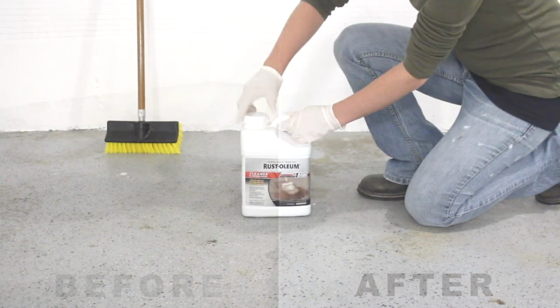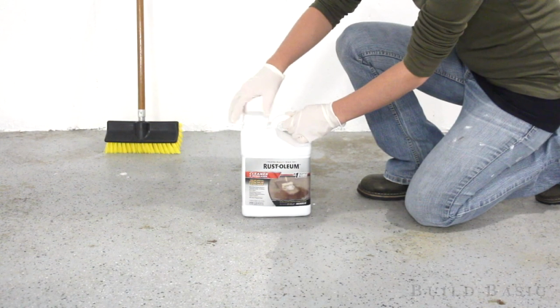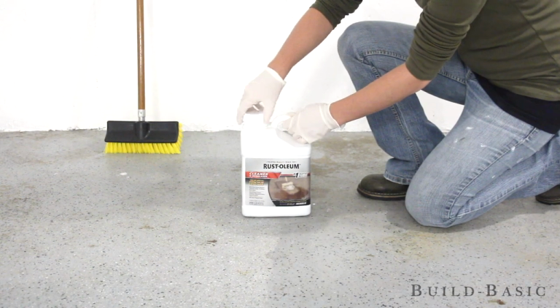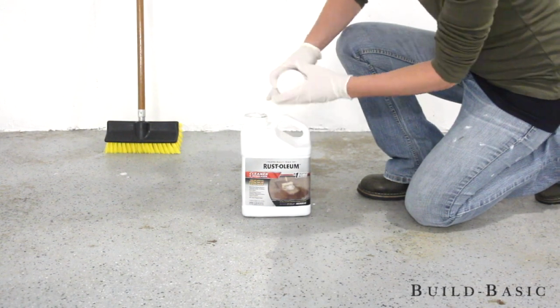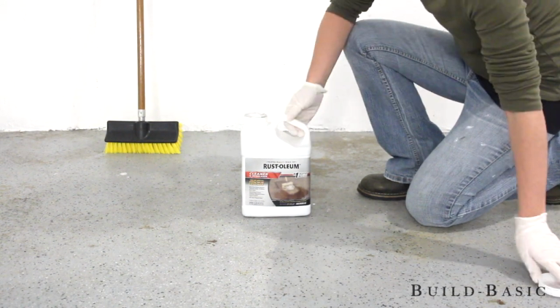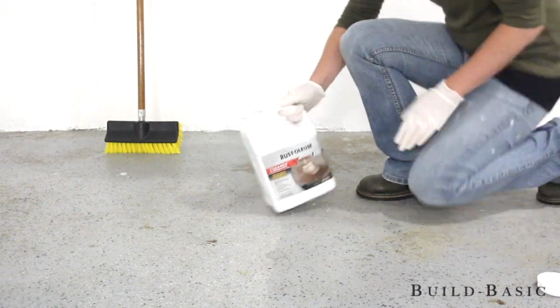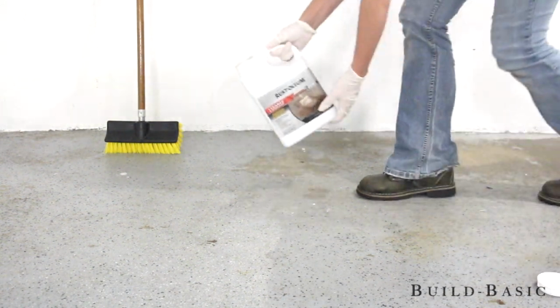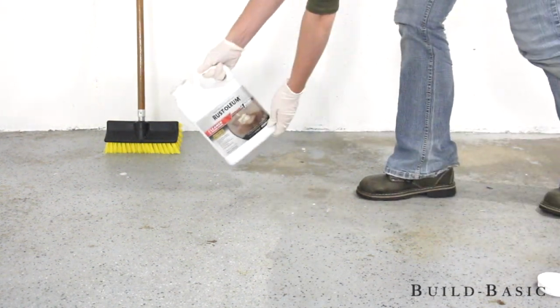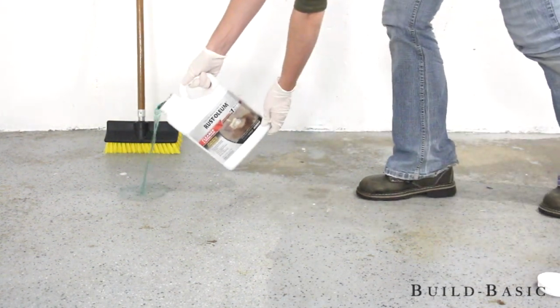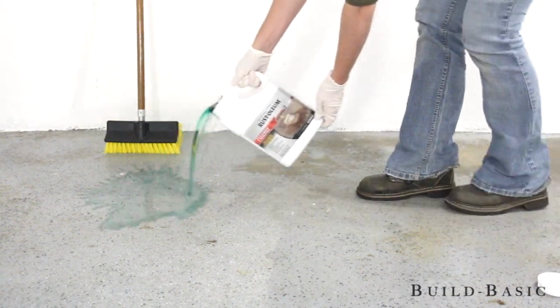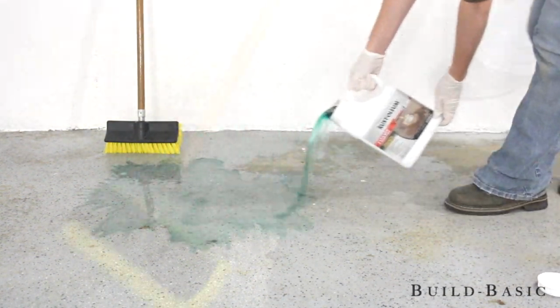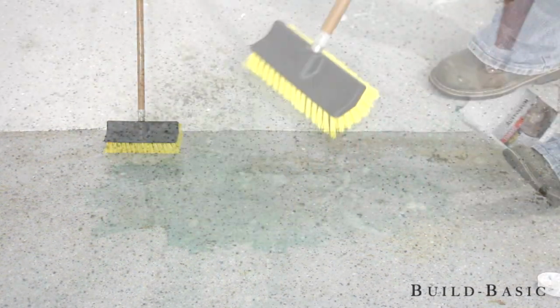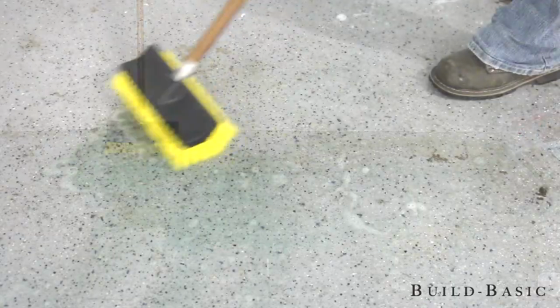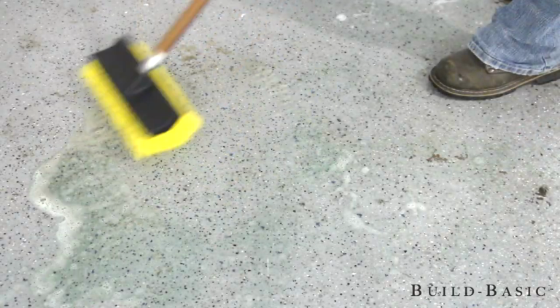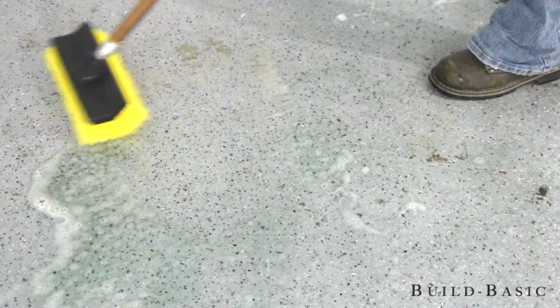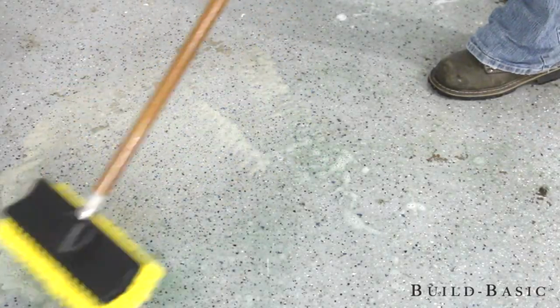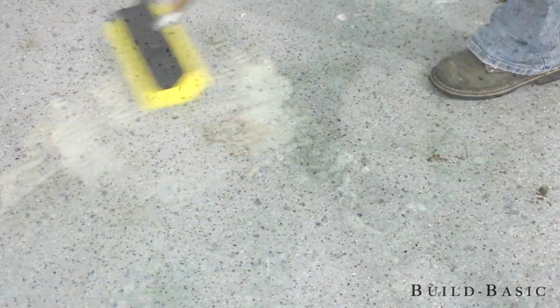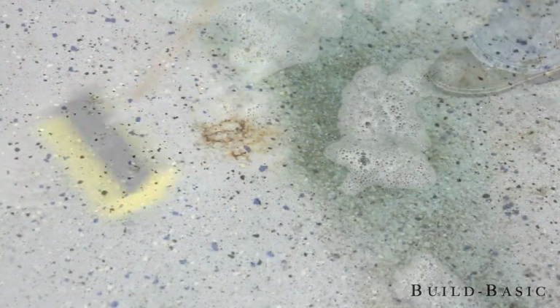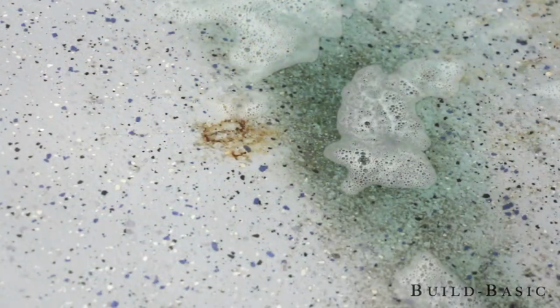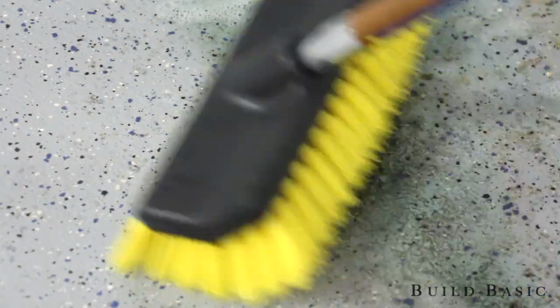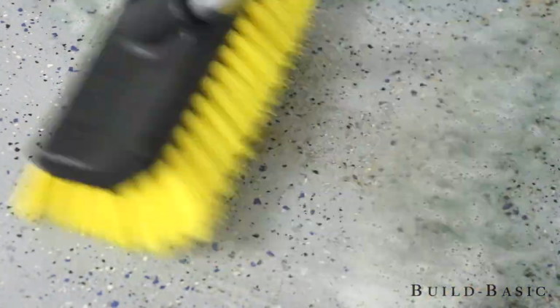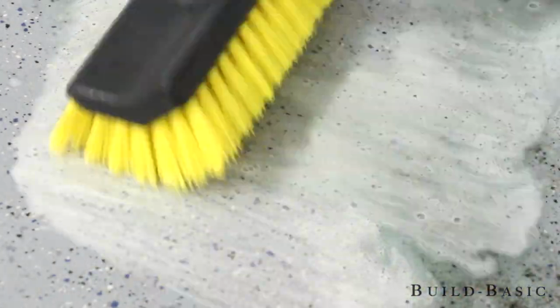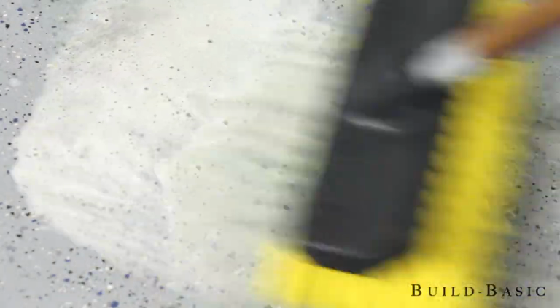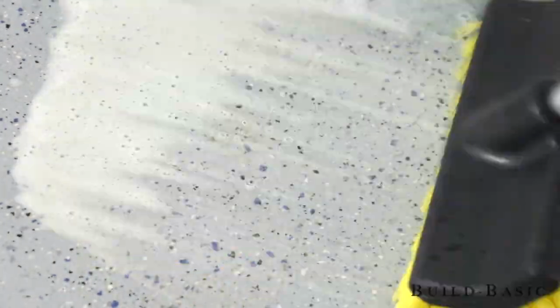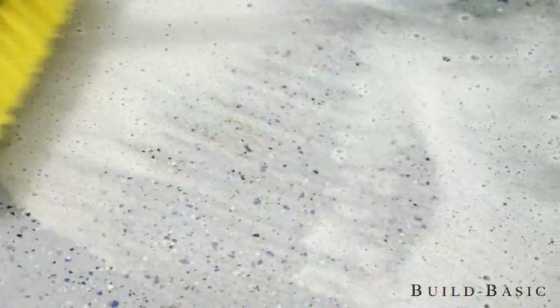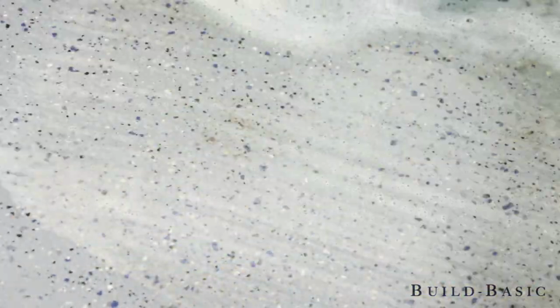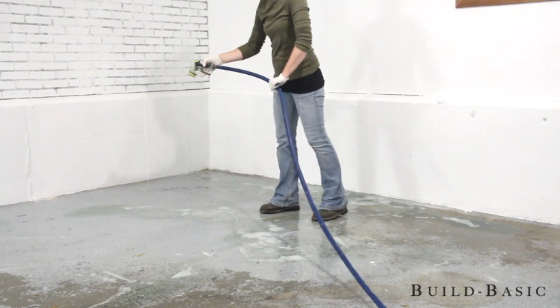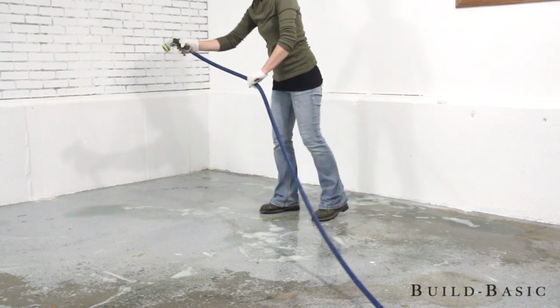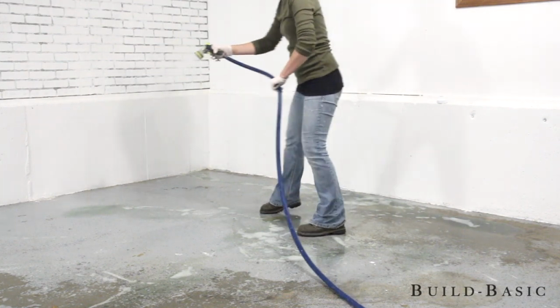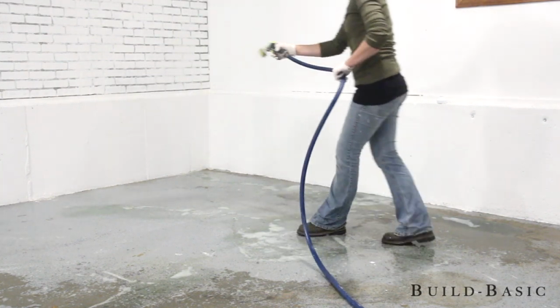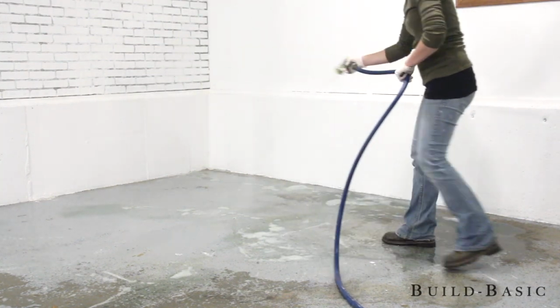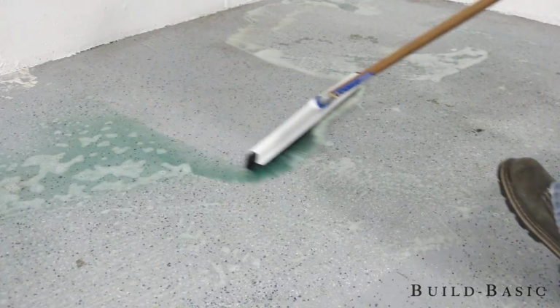We first started with a thorough cleaning using Rustoleum's cleaner and degreaser solution. We were pleasantly impressed with how easily the stains and dirt scrubbed off the floor. Next, we rinsed and squeegeed the floor and let it dry completely.